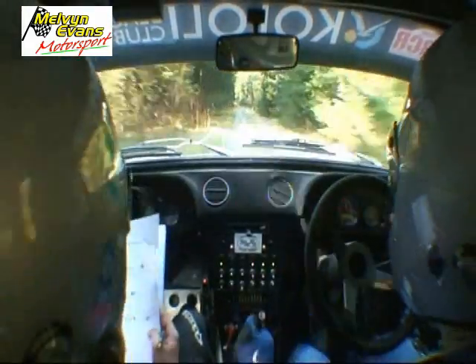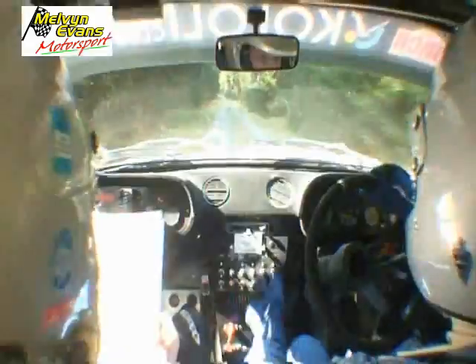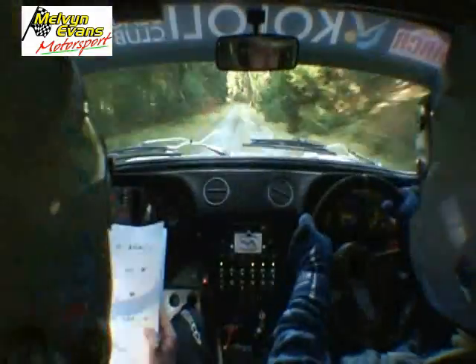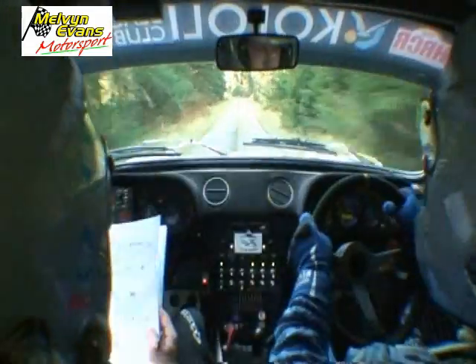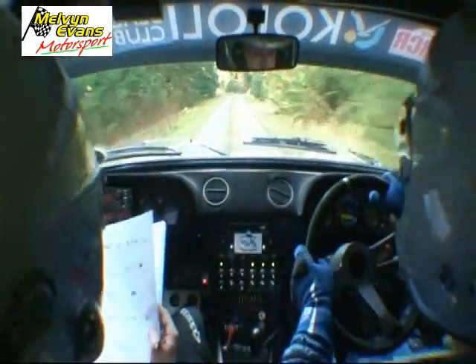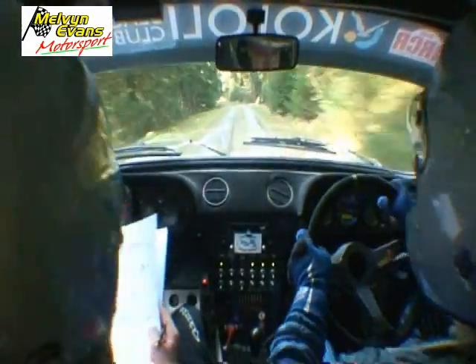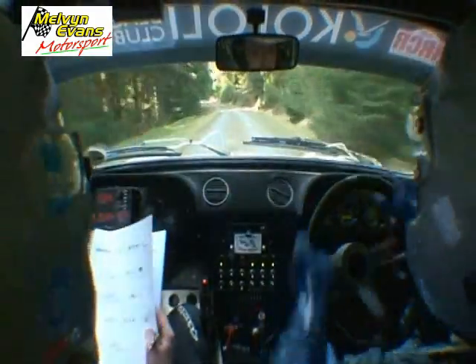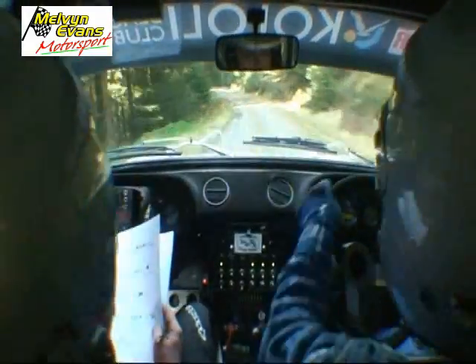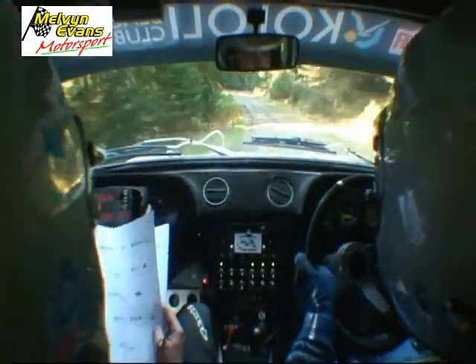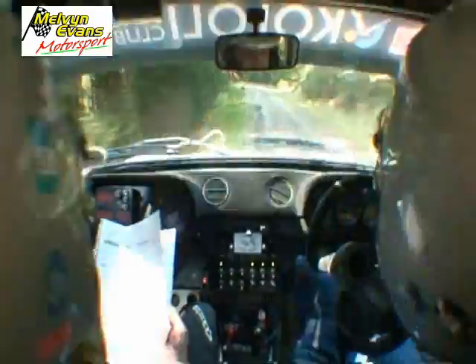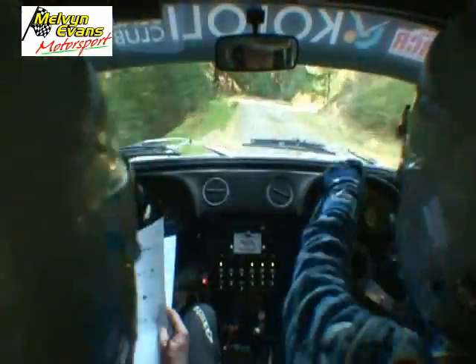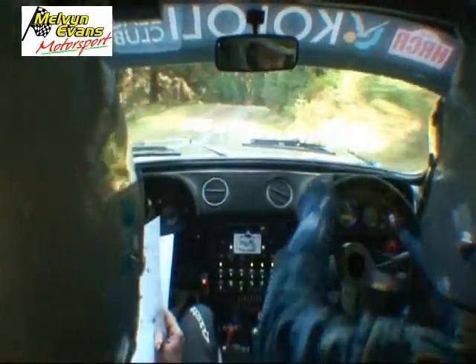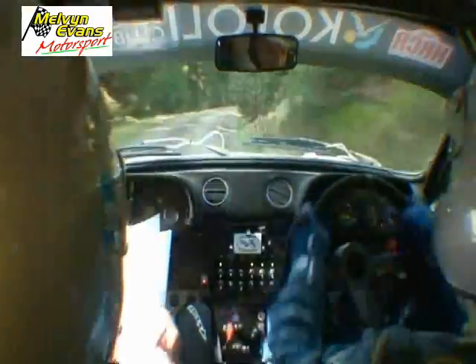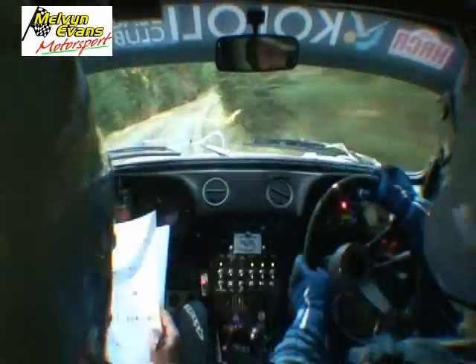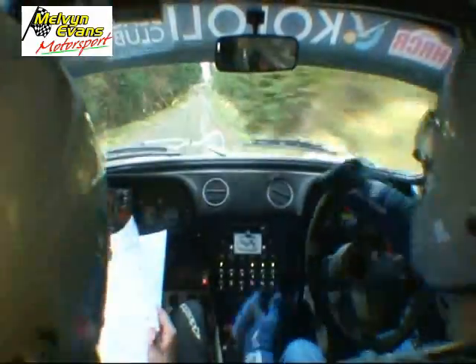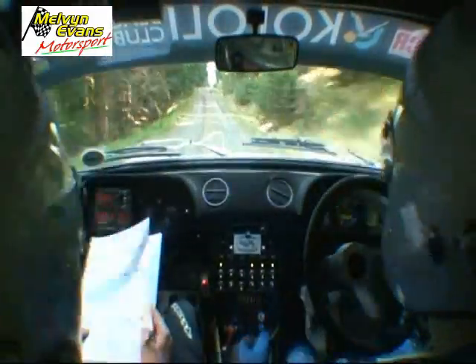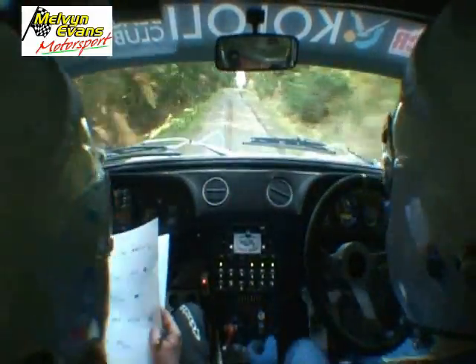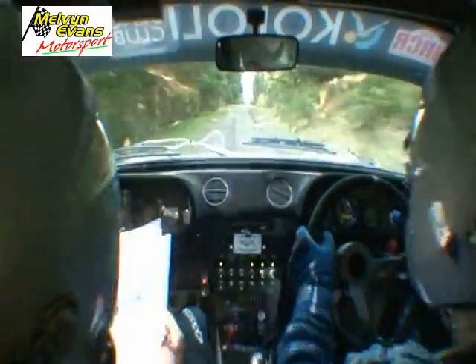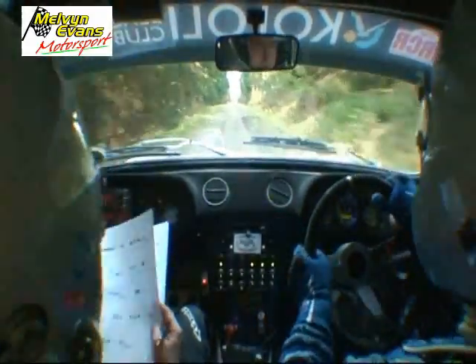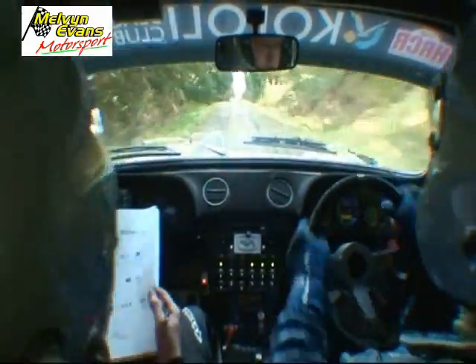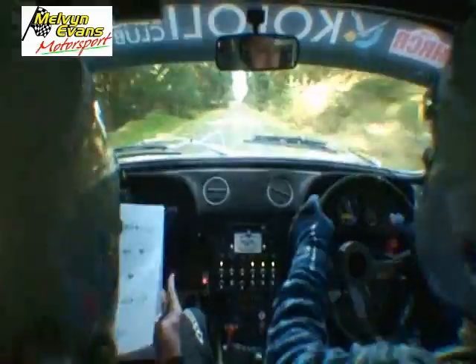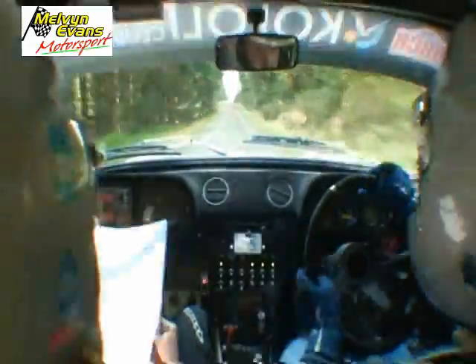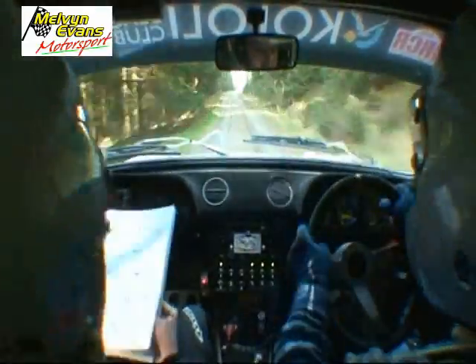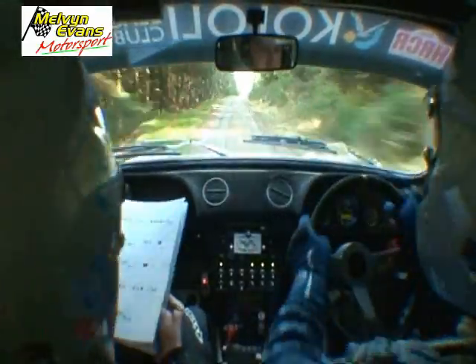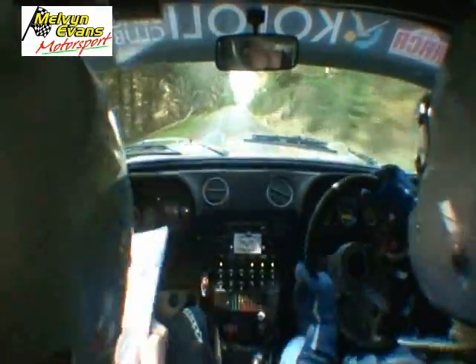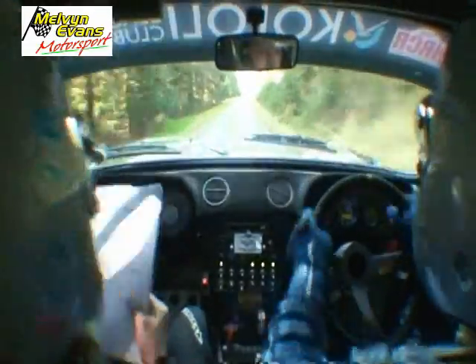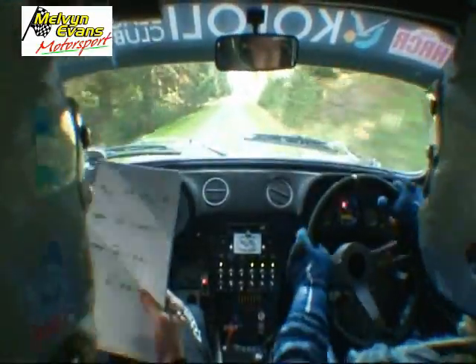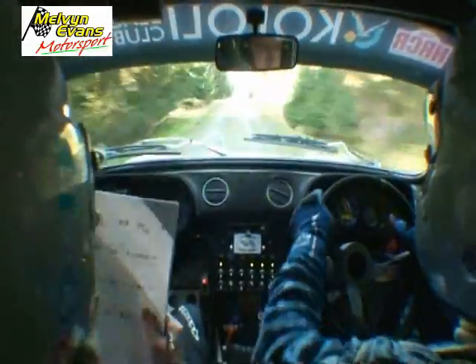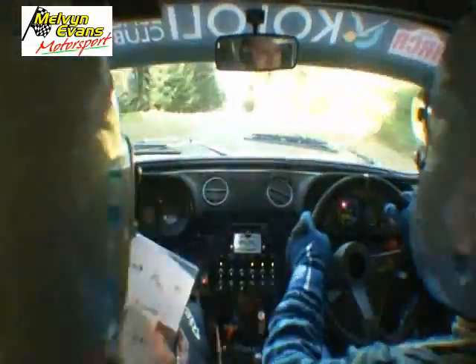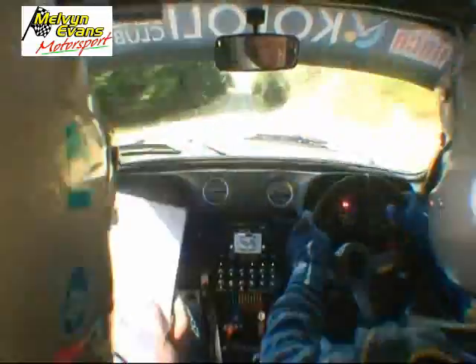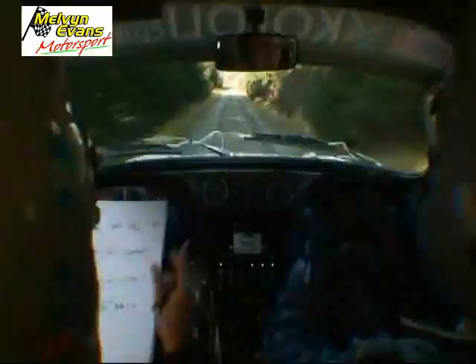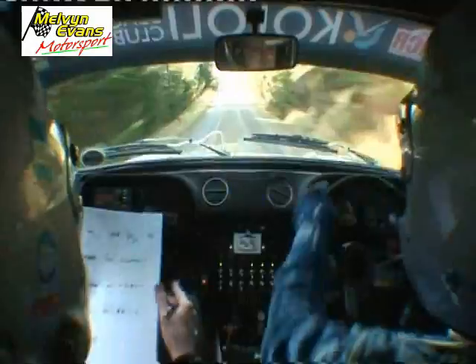Slippy, three left, and a tight, three right, 350 down mid, tight, two left, care, 40 of the bumps, three right, don't cut.